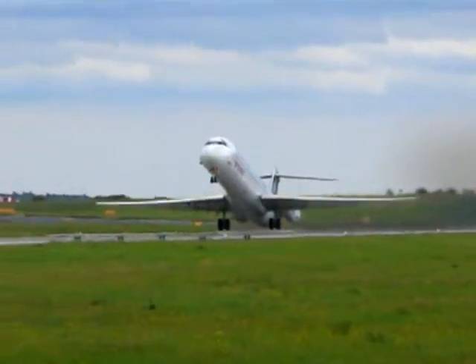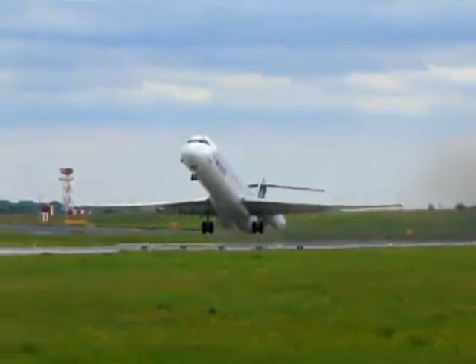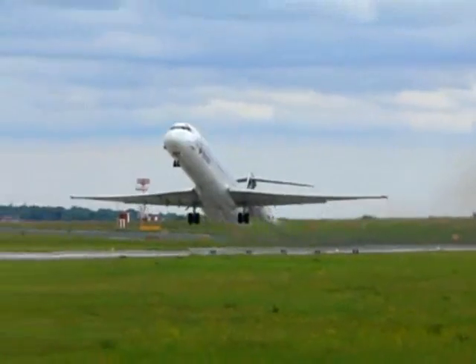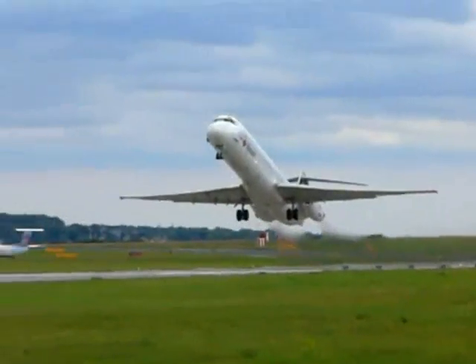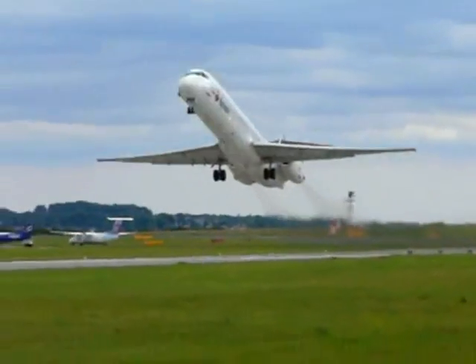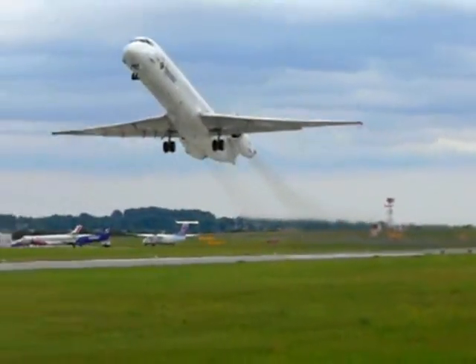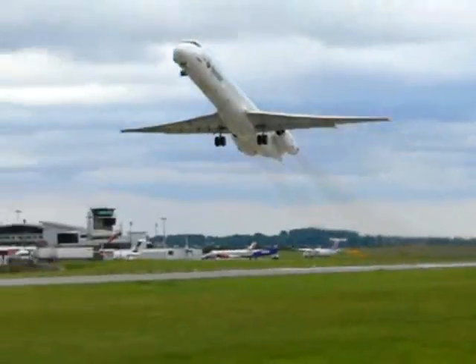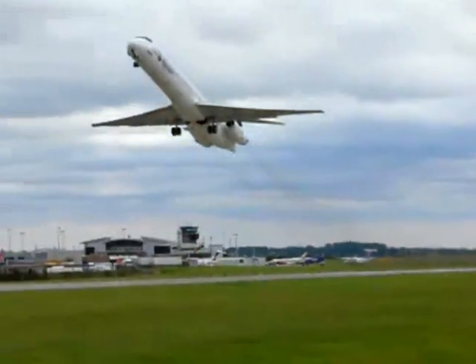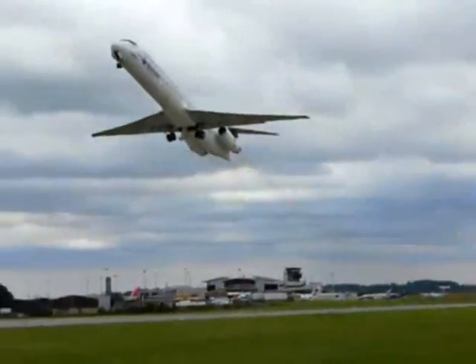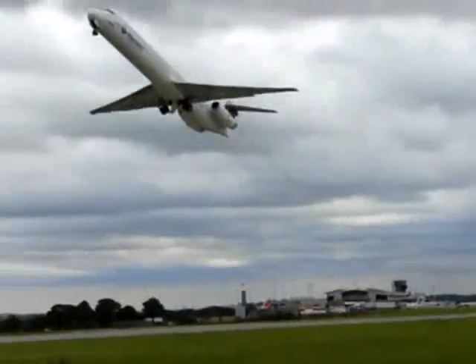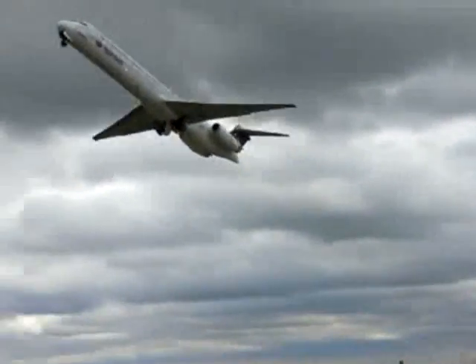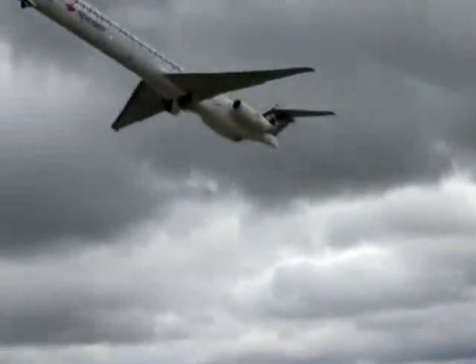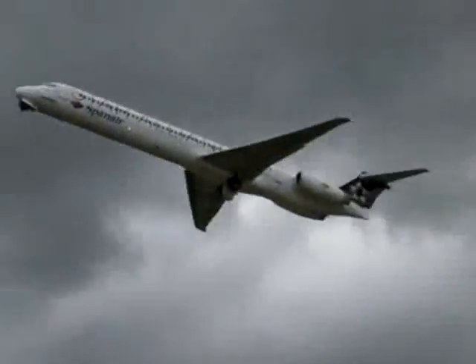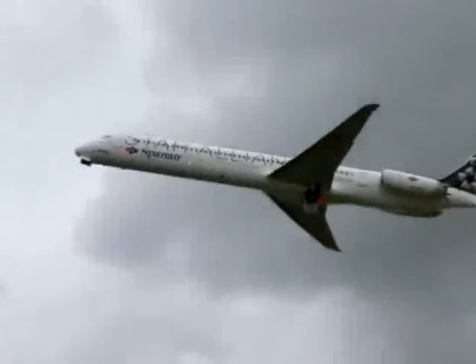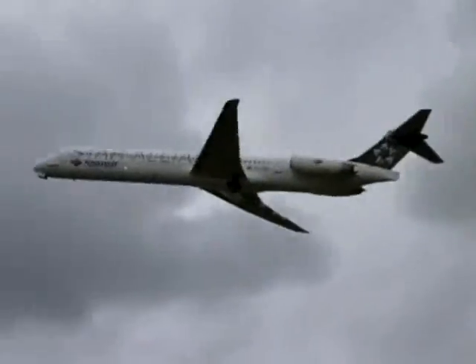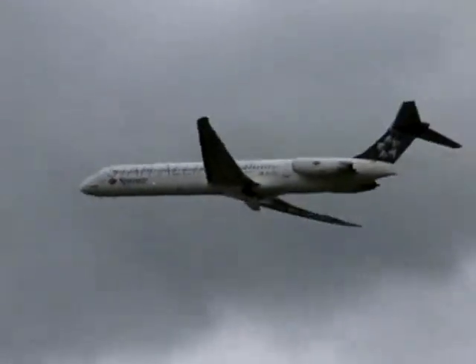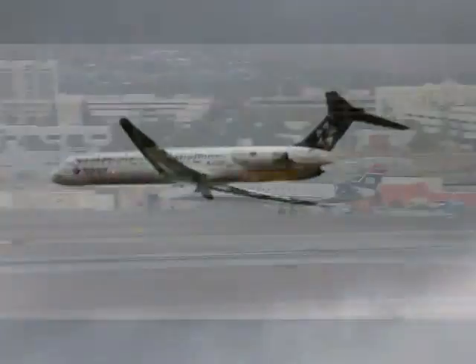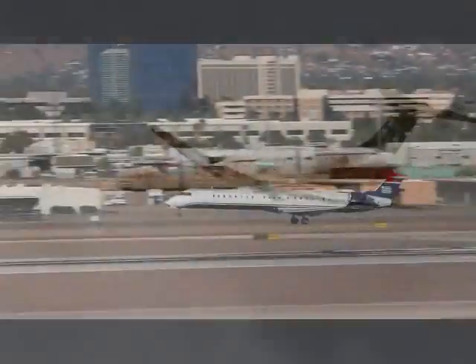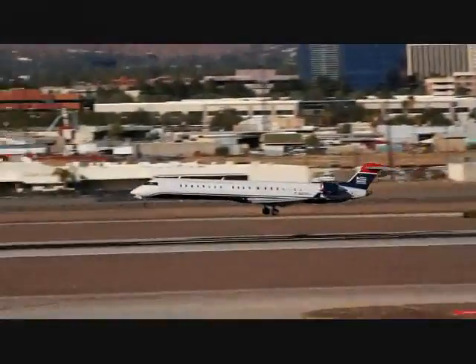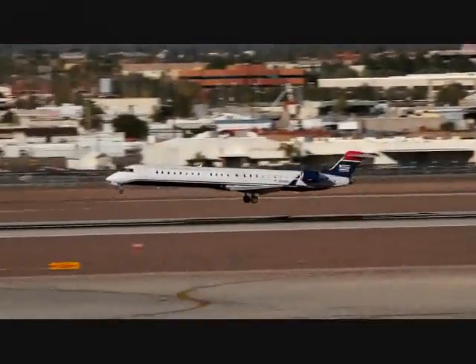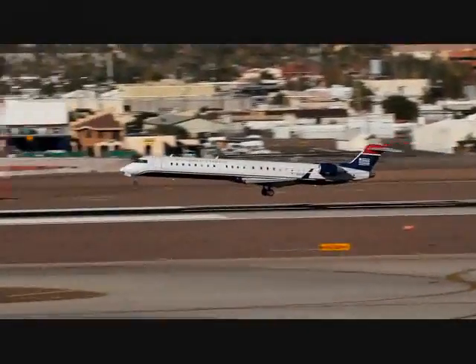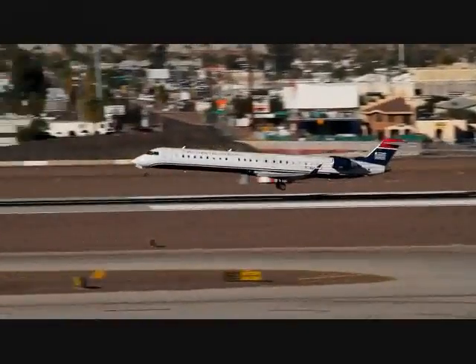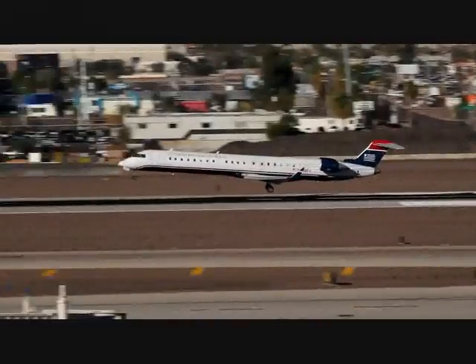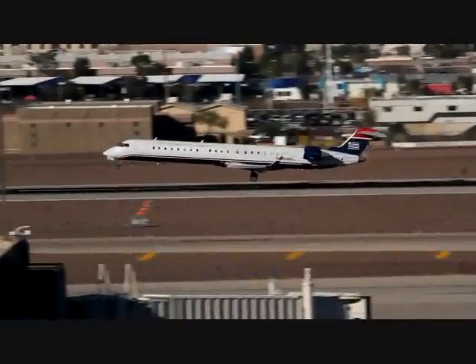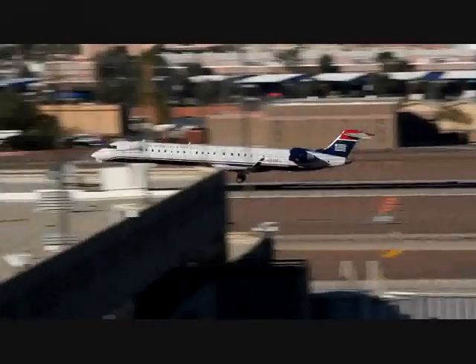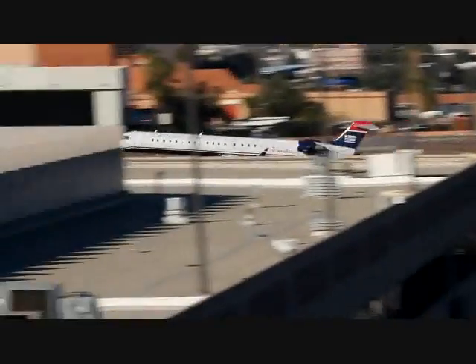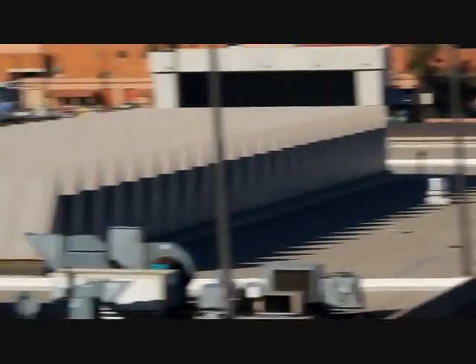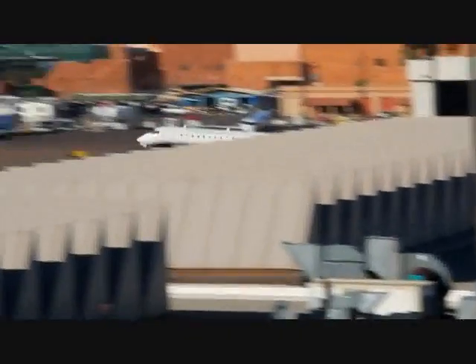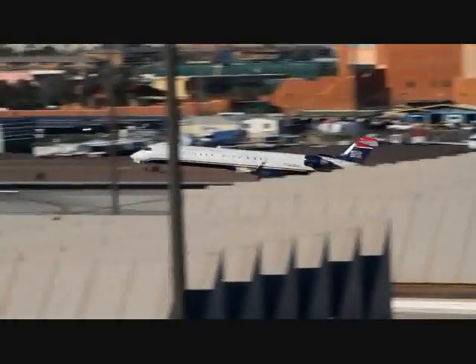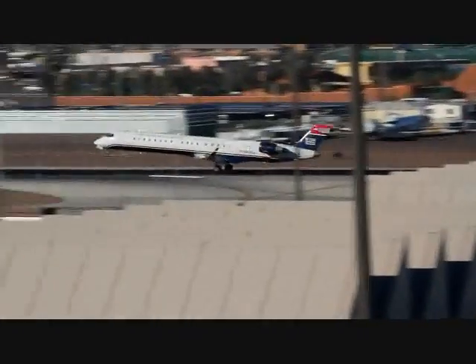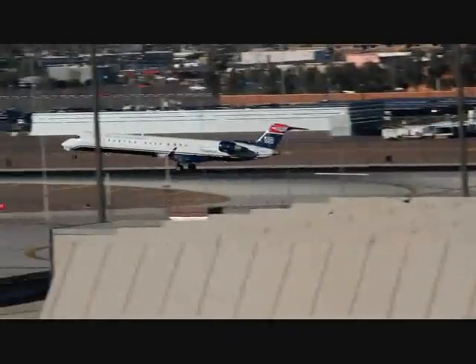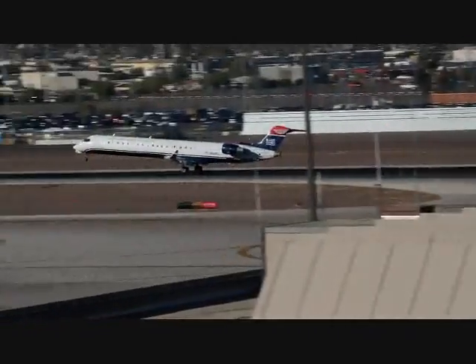Airplanes — these are the metallic birds you see flying in the sky, carrying people from destination to destination. The question is, how do they take off? How do they land? Well, we're going to find out what flaps in the creation of lift.